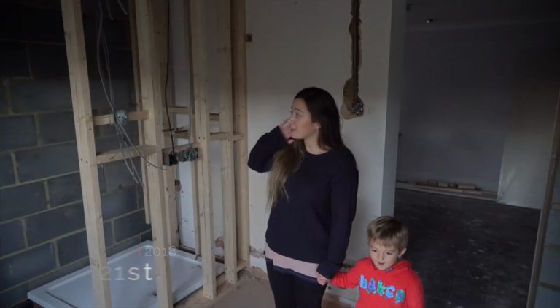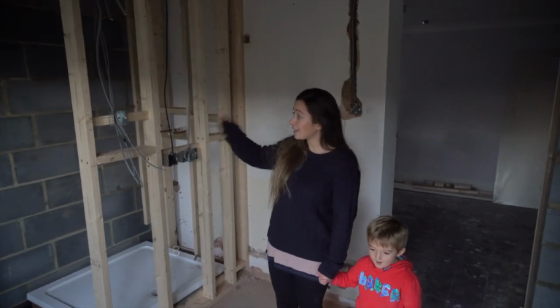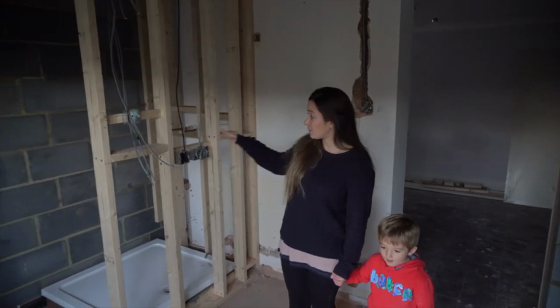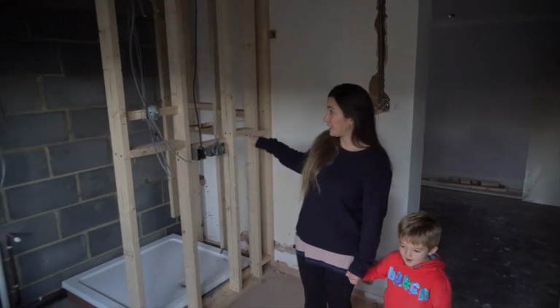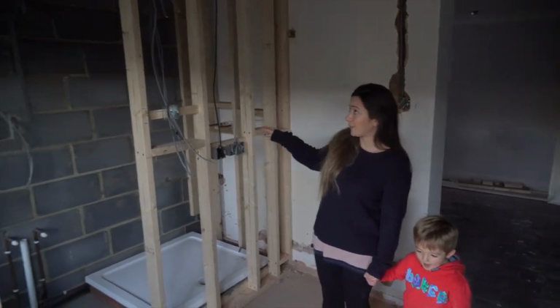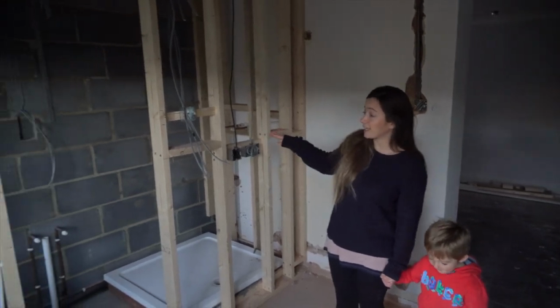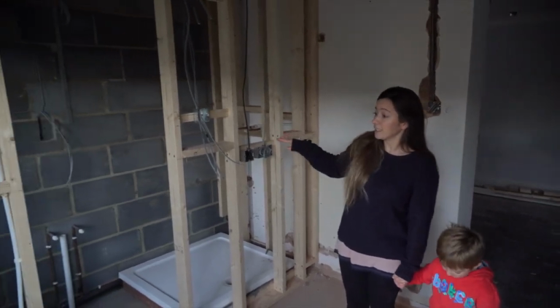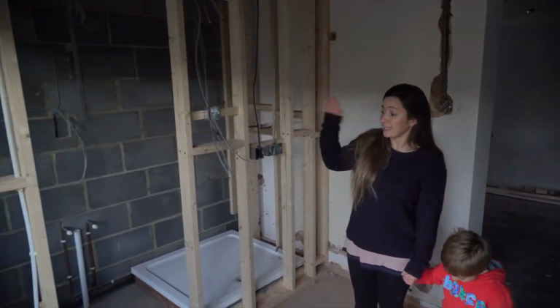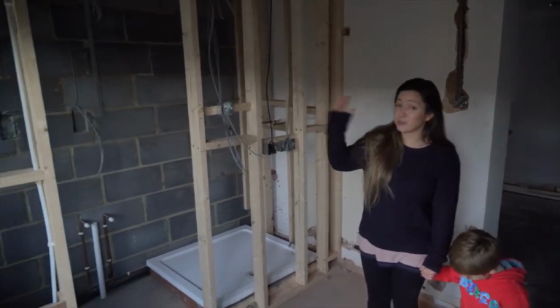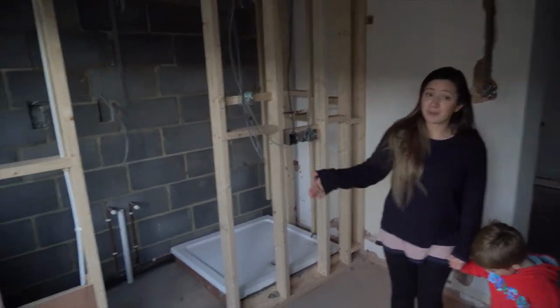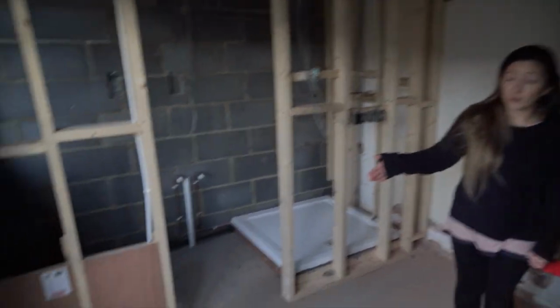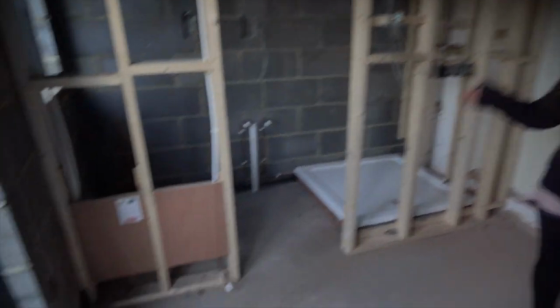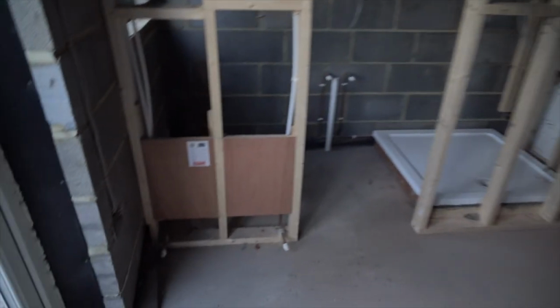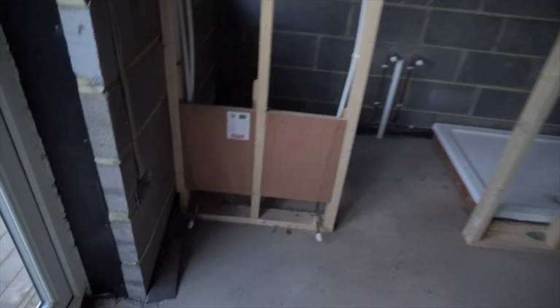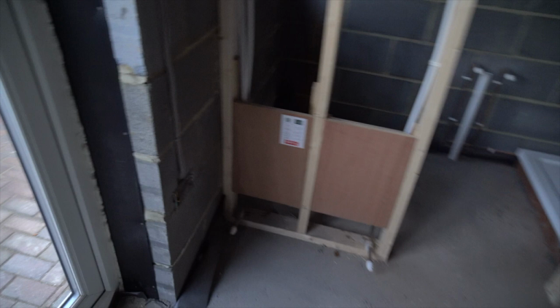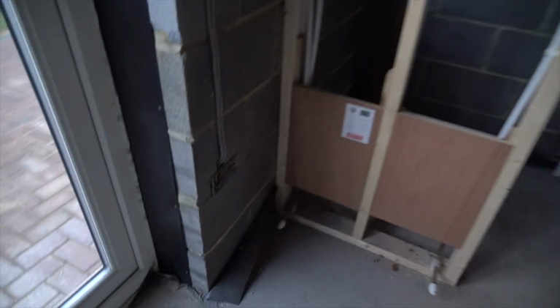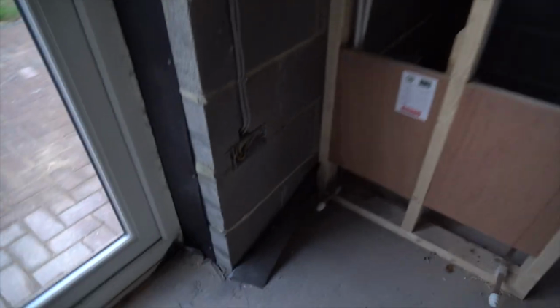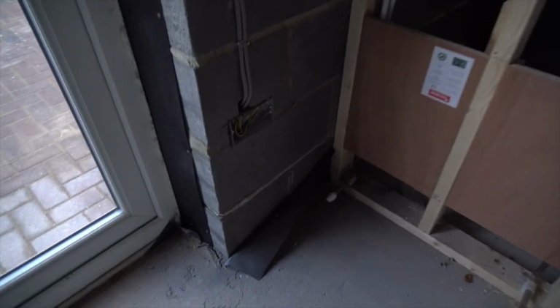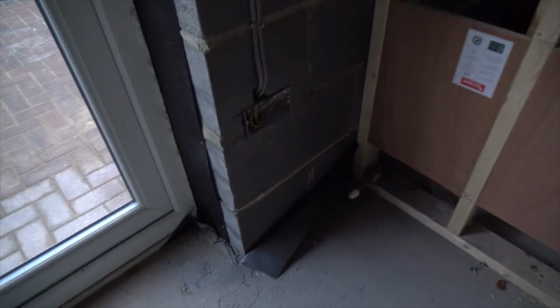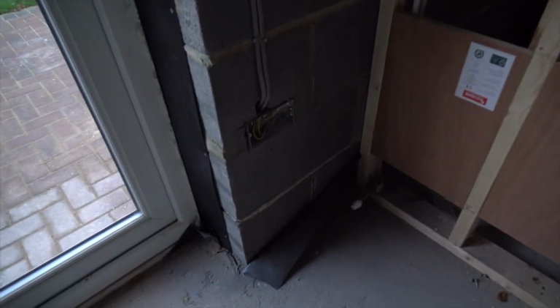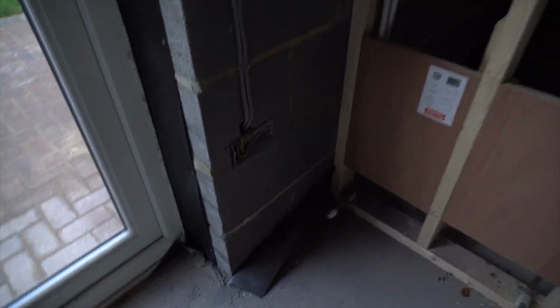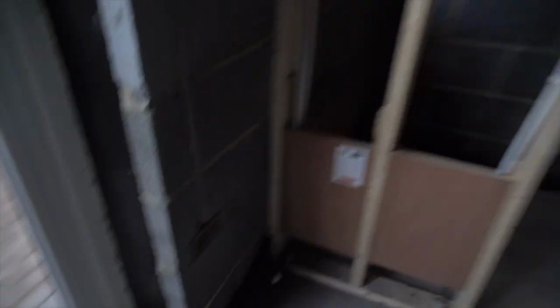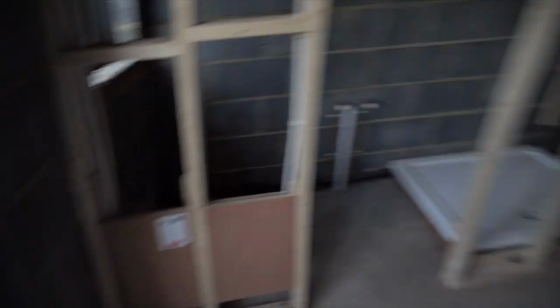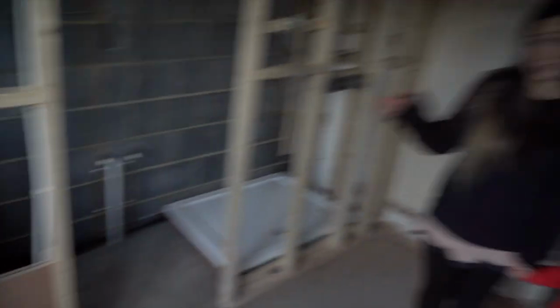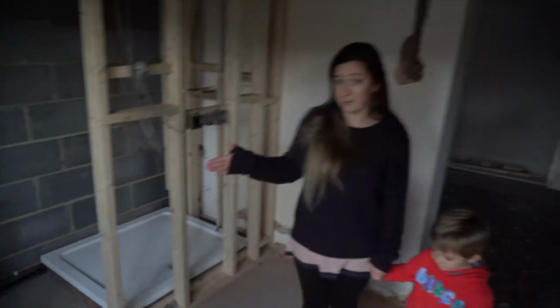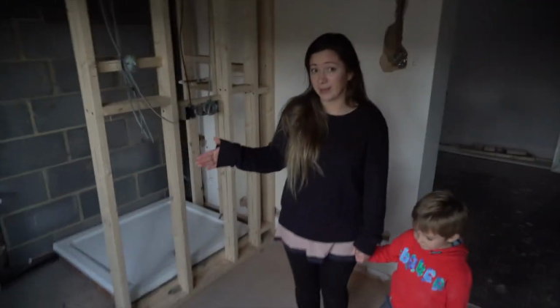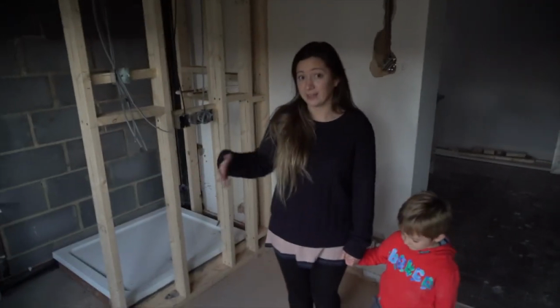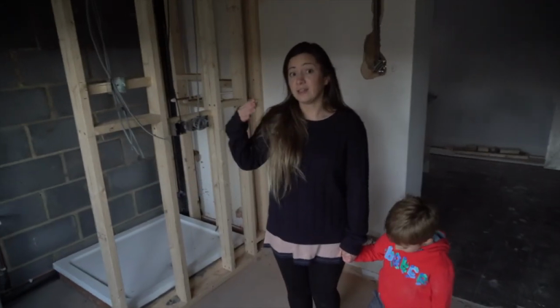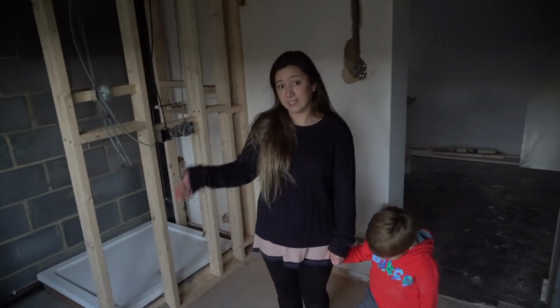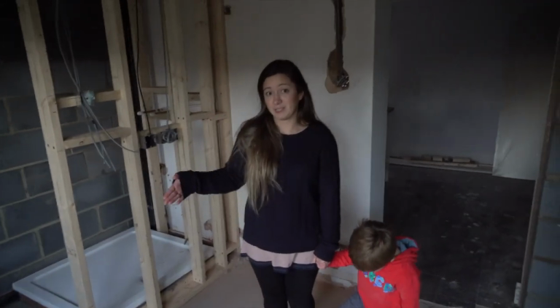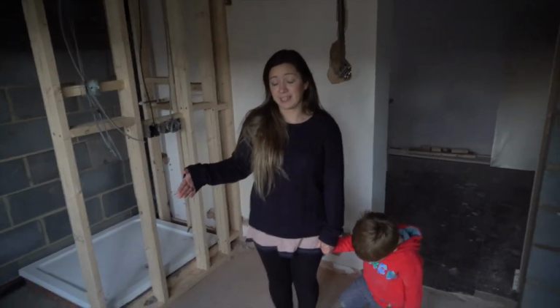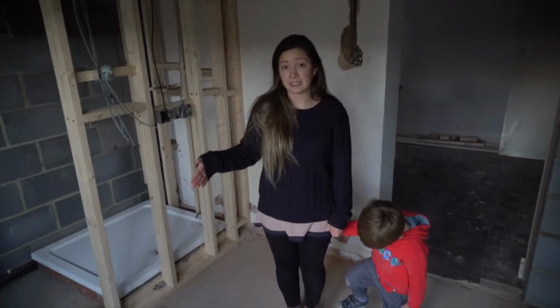The electrics have gone in this week. It still needs to be boarded and plastered in here, so I'm presuming that's what's being done this coming week, ready for it to be decorated.